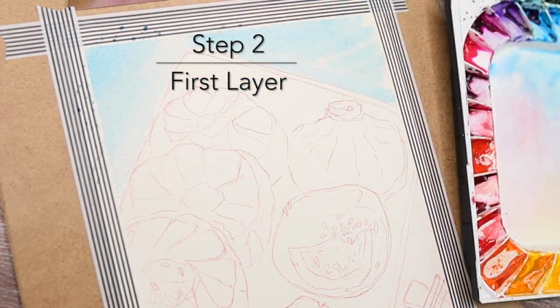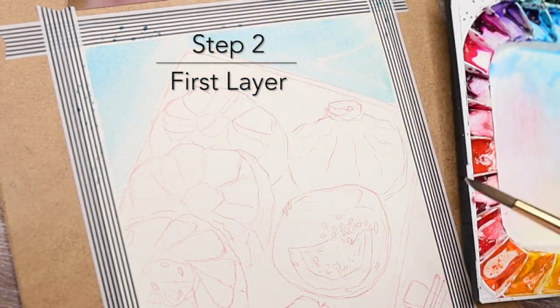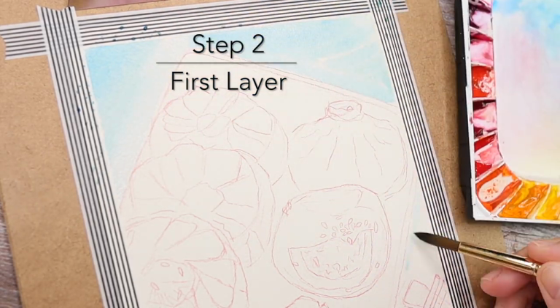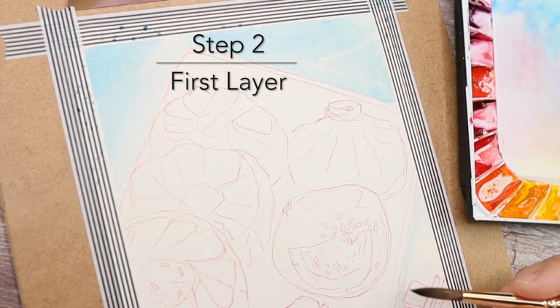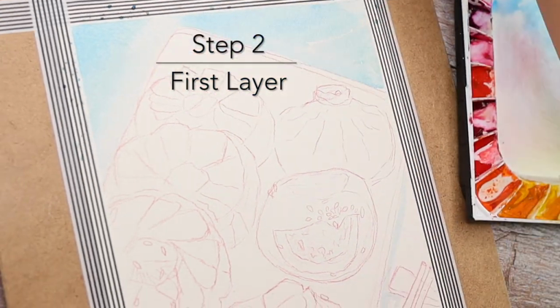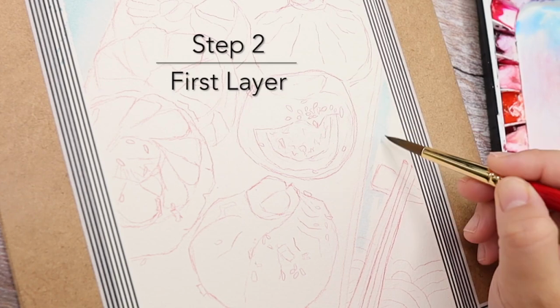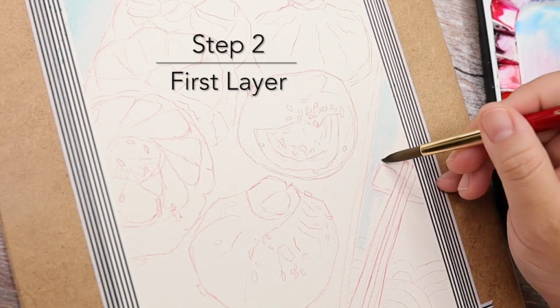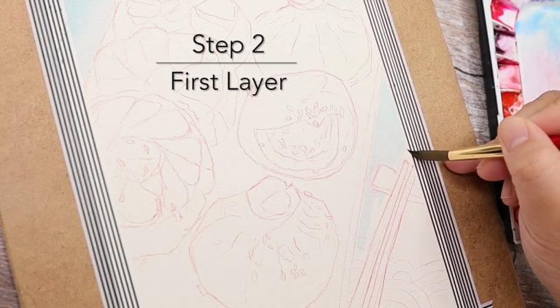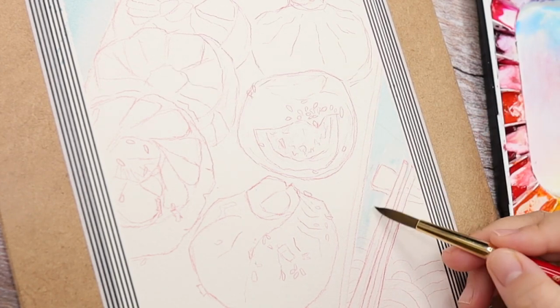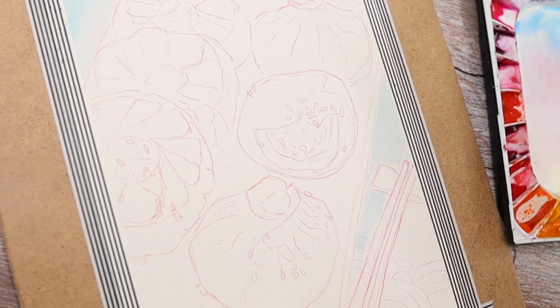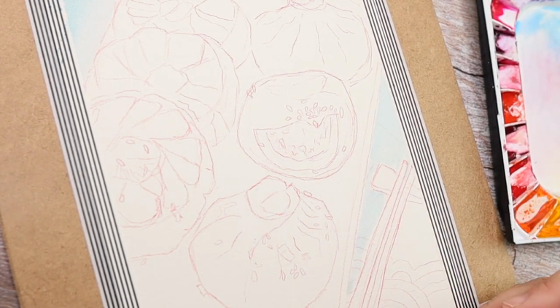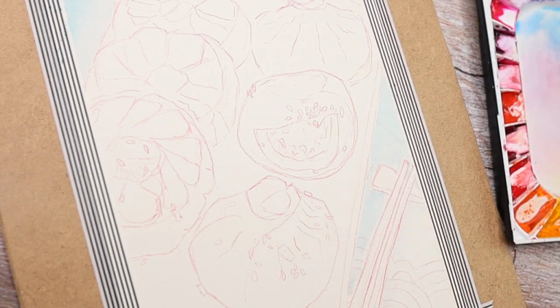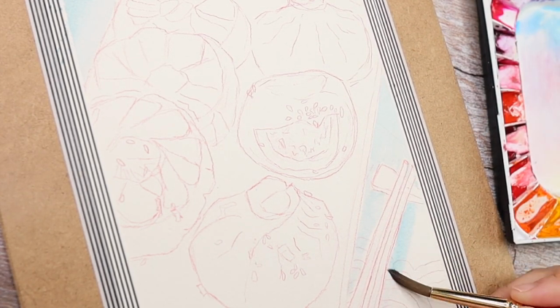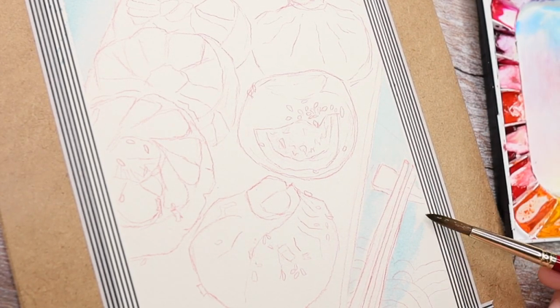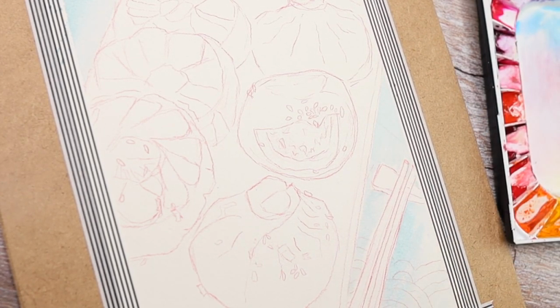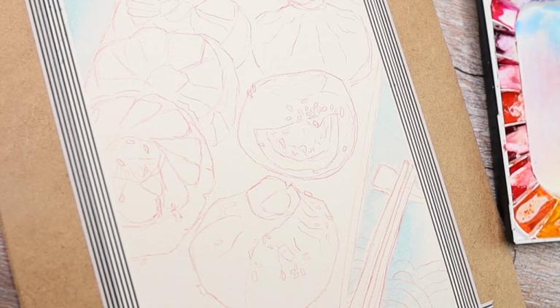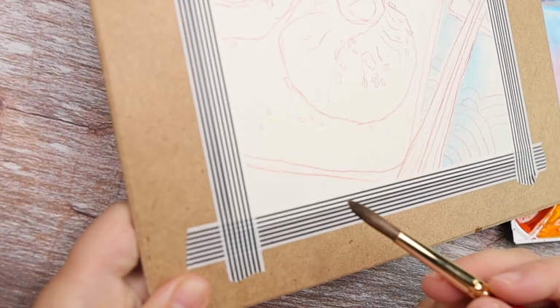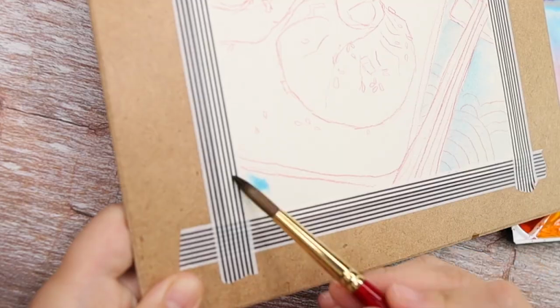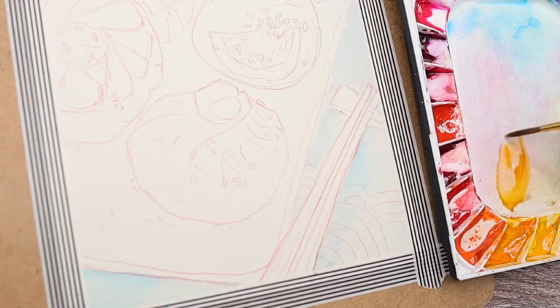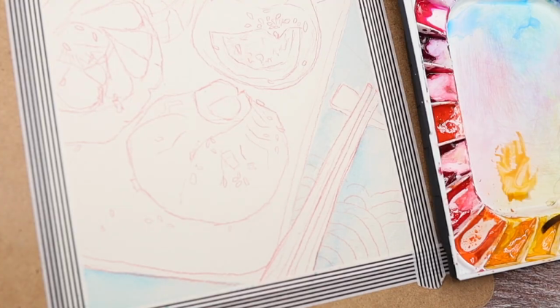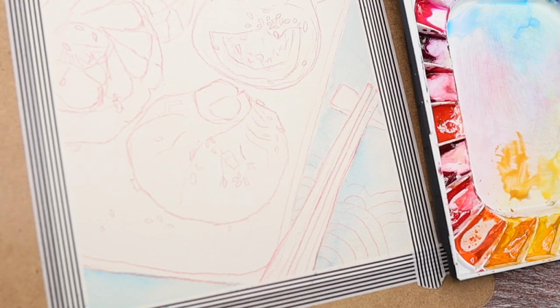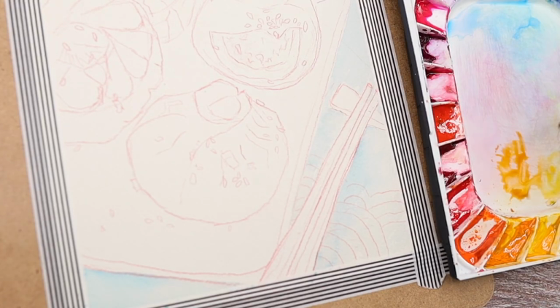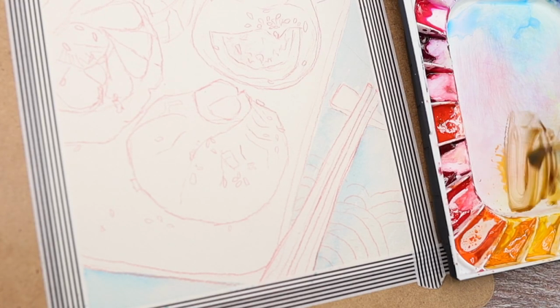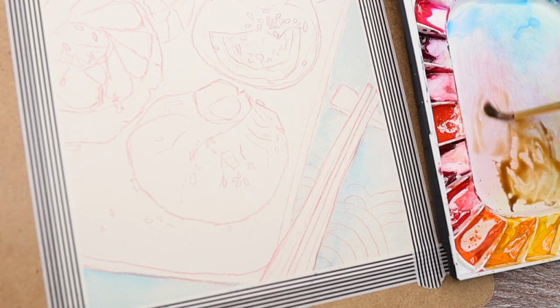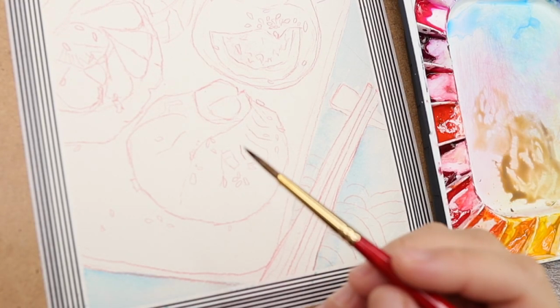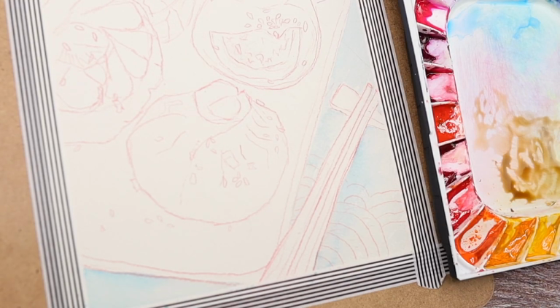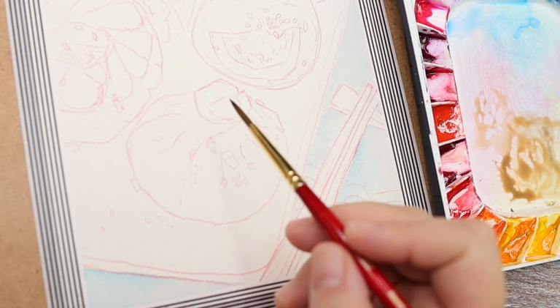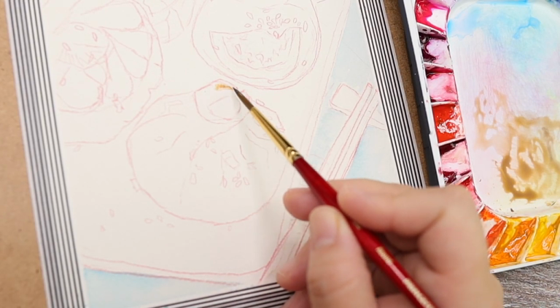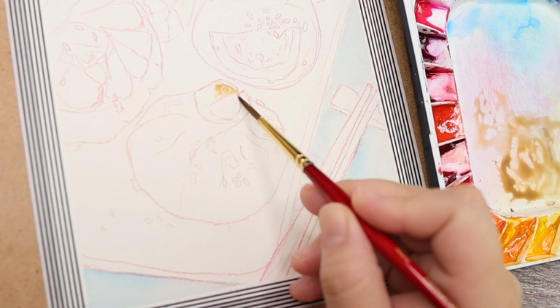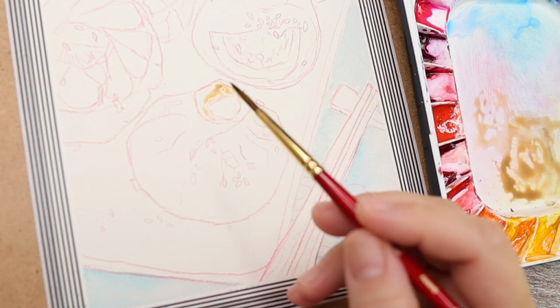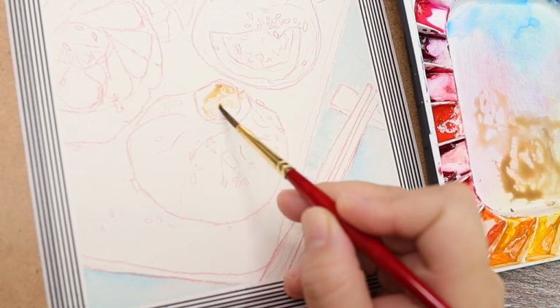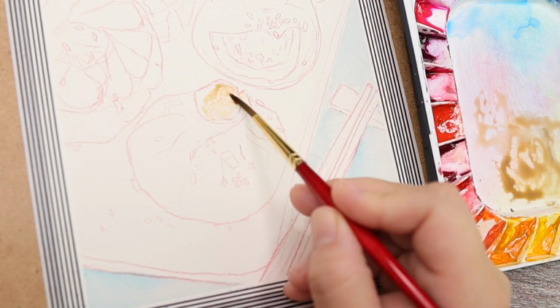Step two is to apply the first layer of basic color tone. Here we go — the blue one on the background, and some yellowish brown on the bun.